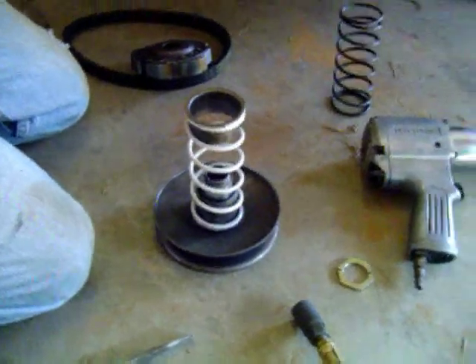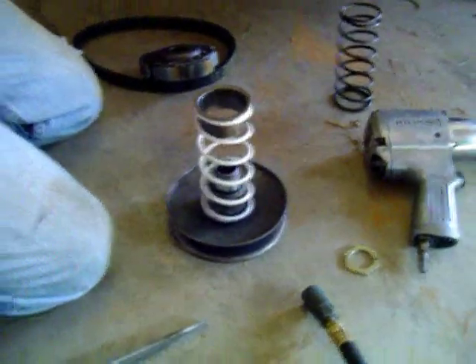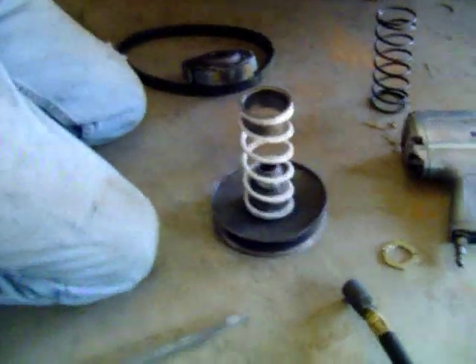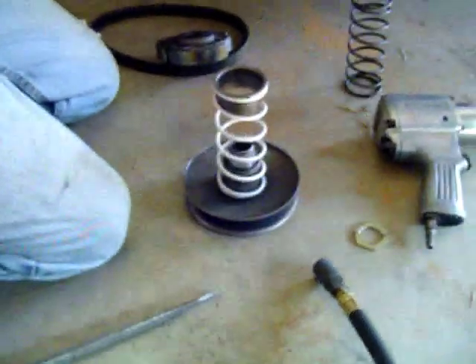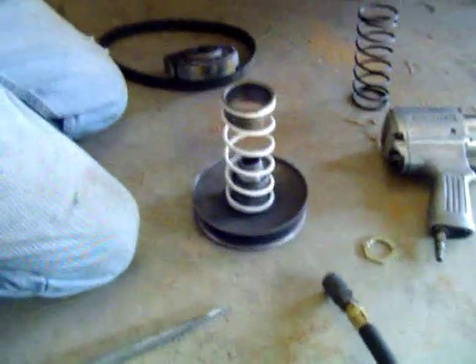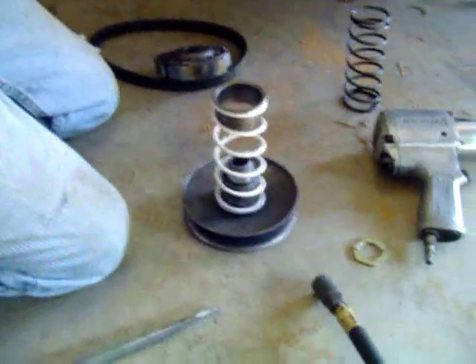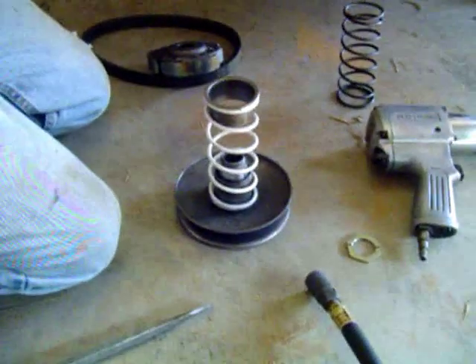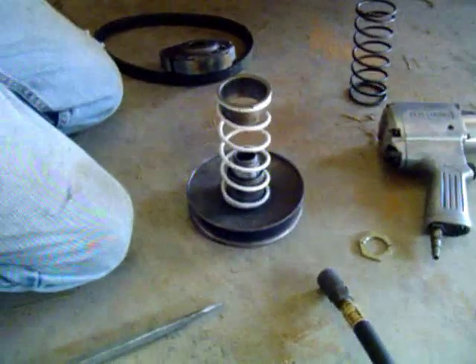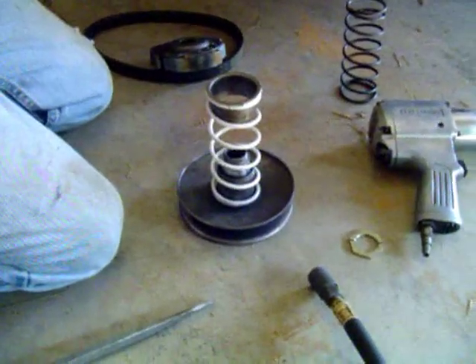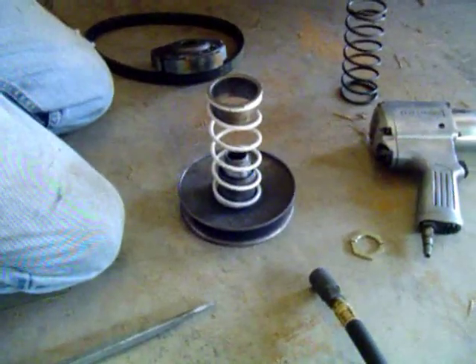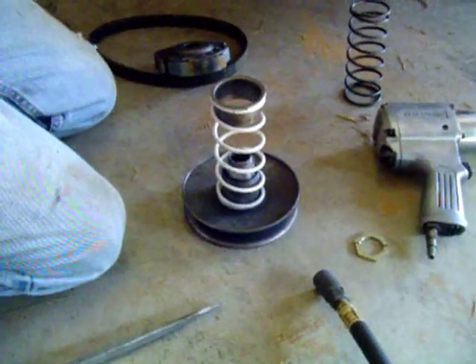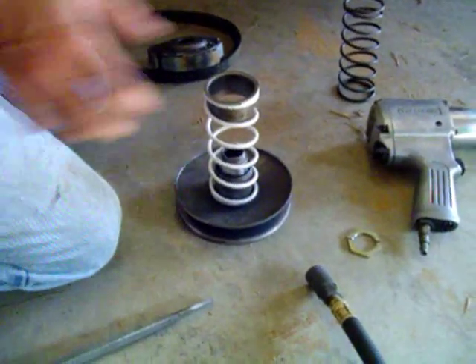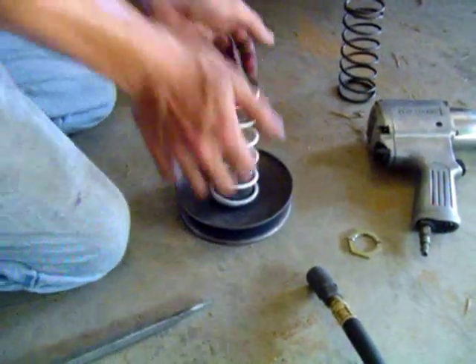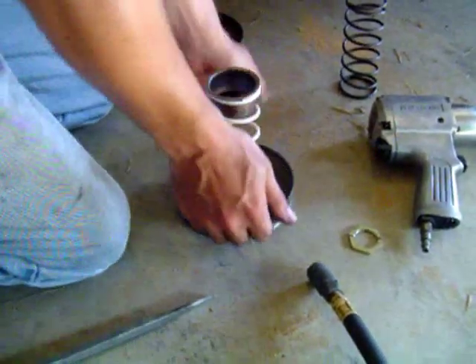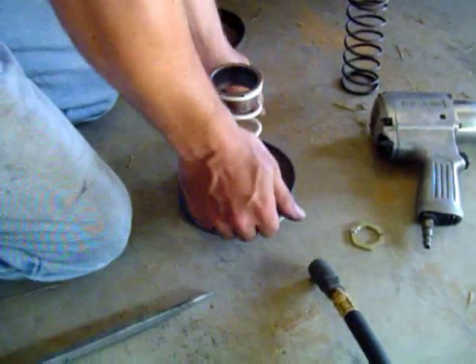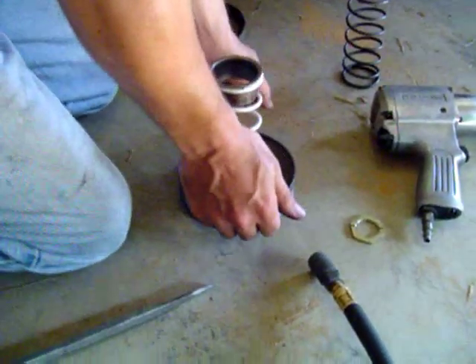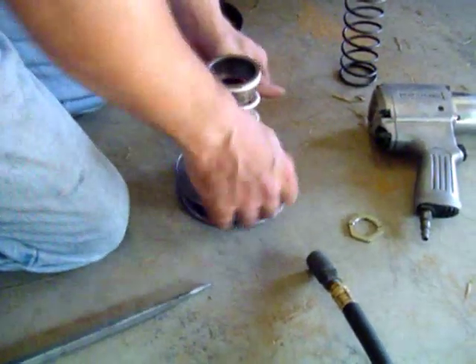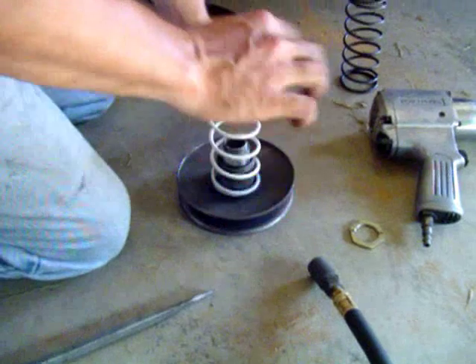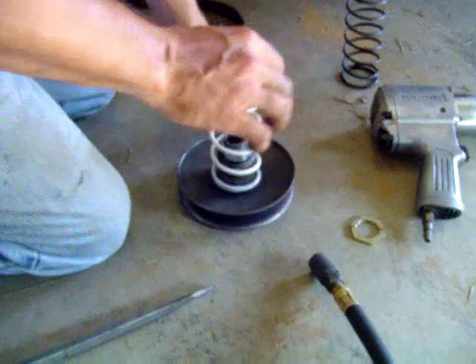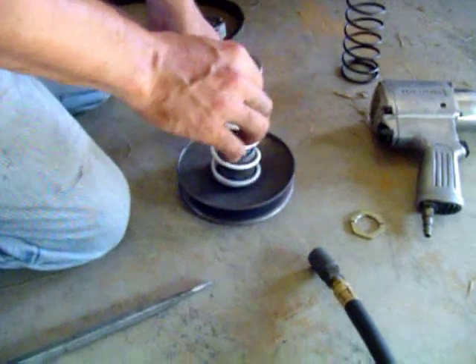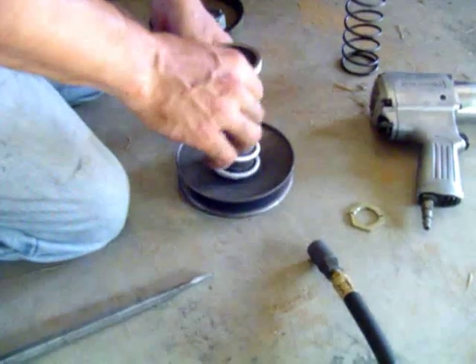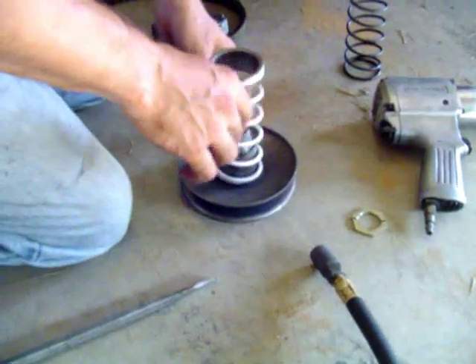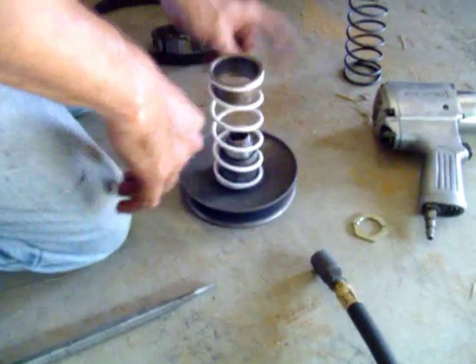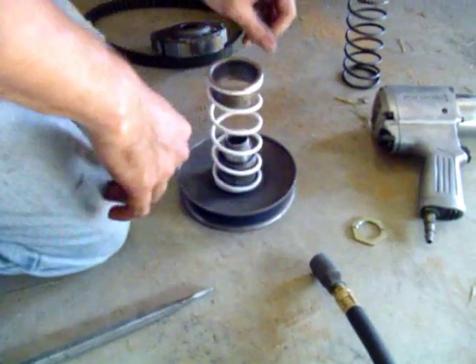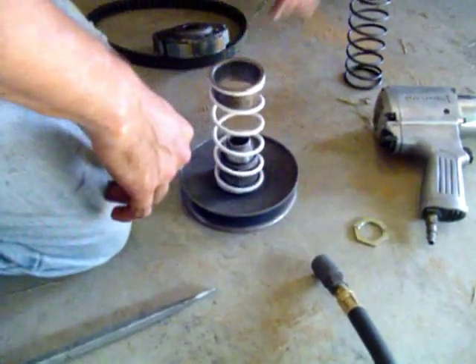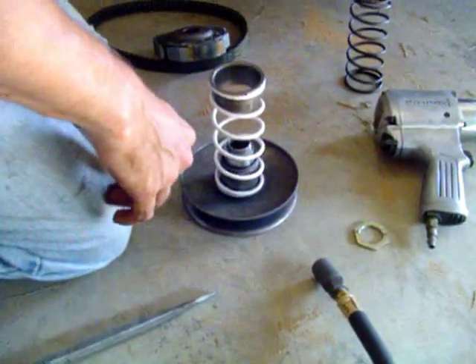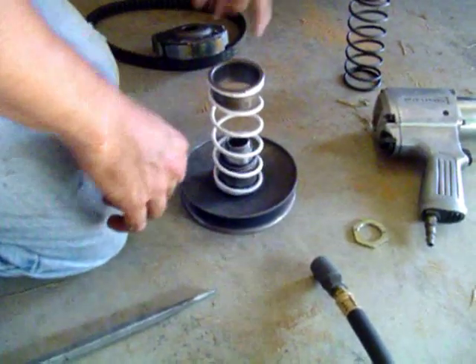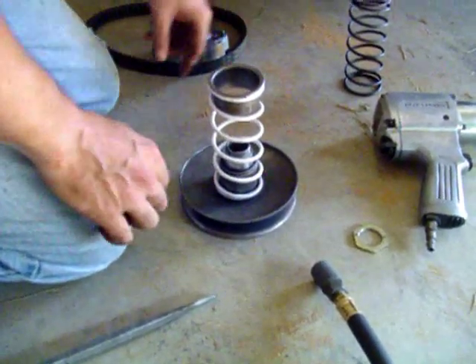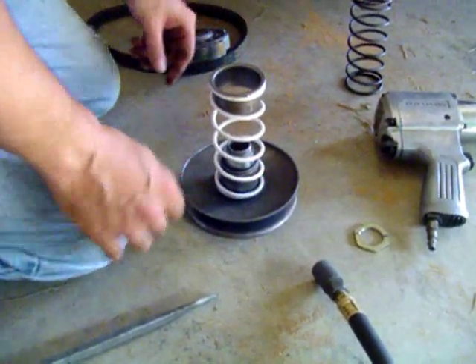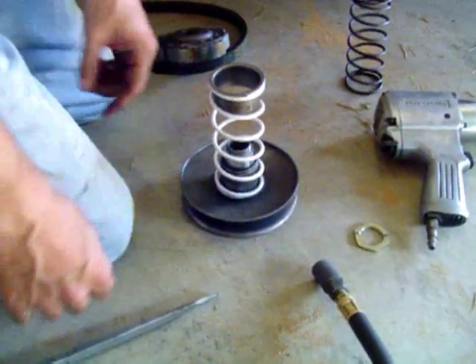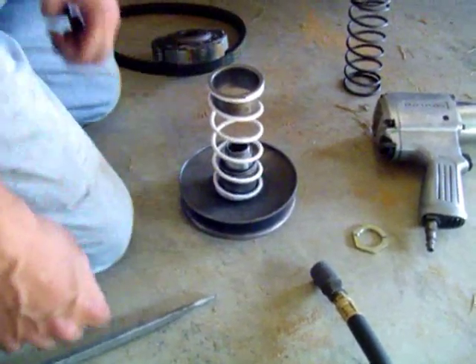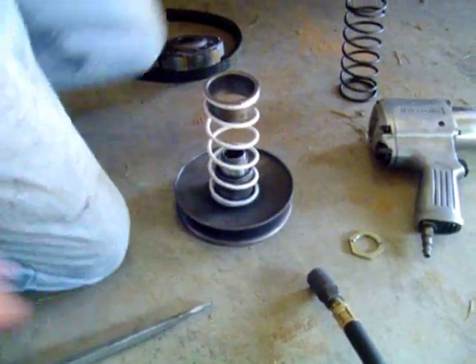Now putting this thing back together actually takes three people — you've got to have one person to hold it down and compress it, another person to put the nut on, and in our case one person to hold the camera. We'll be right back.